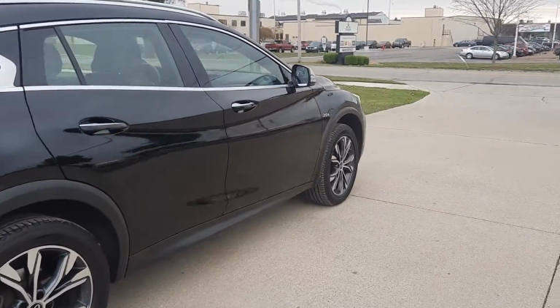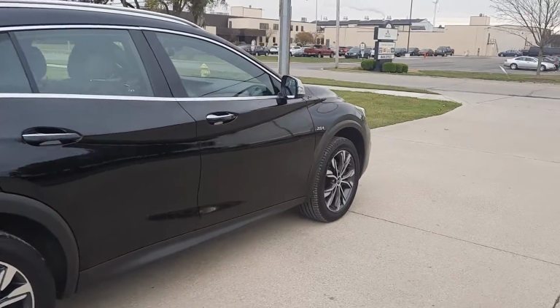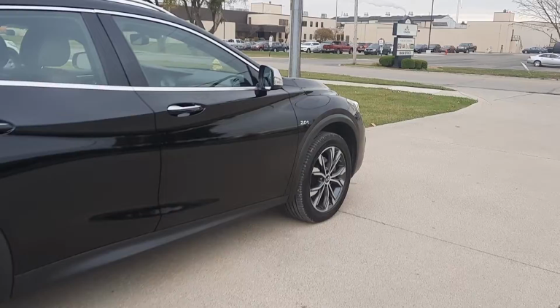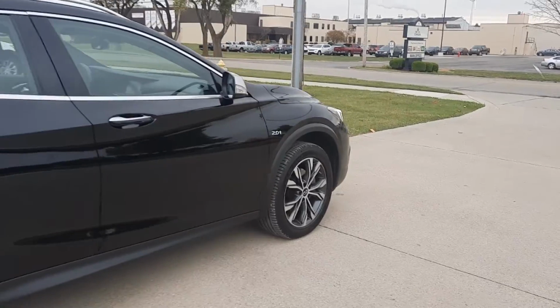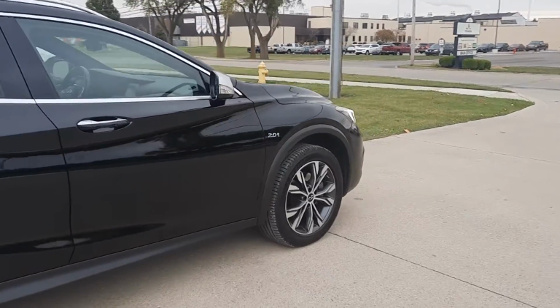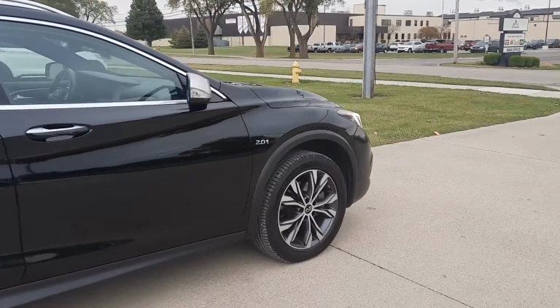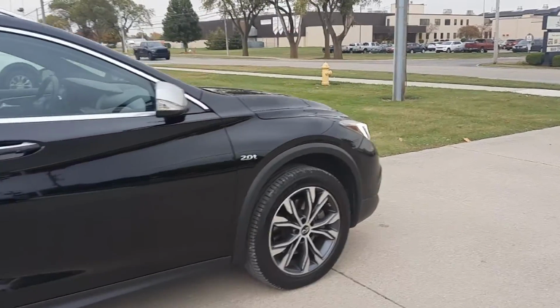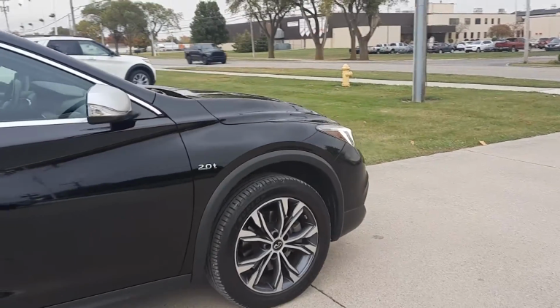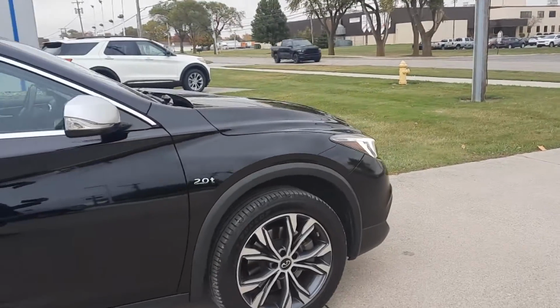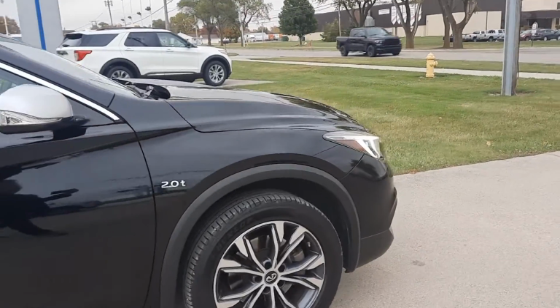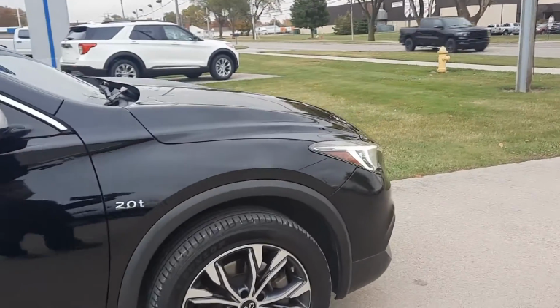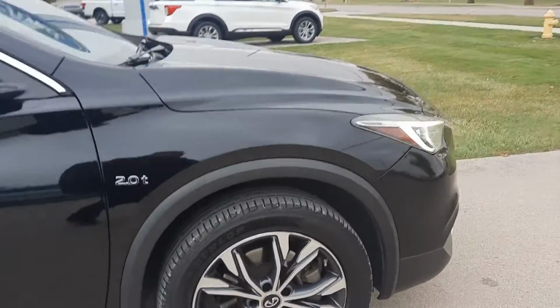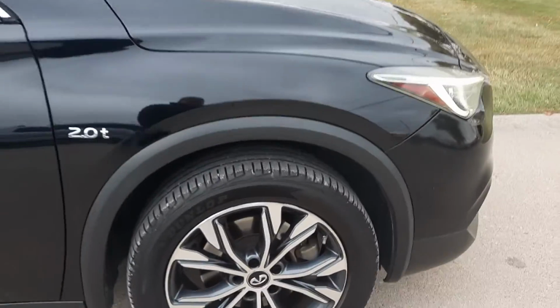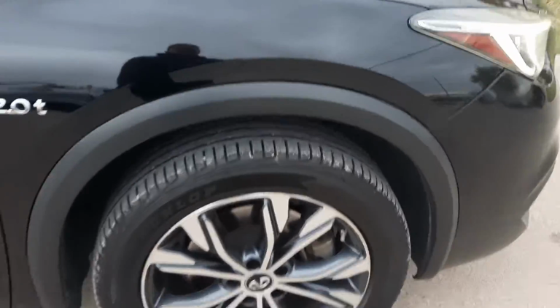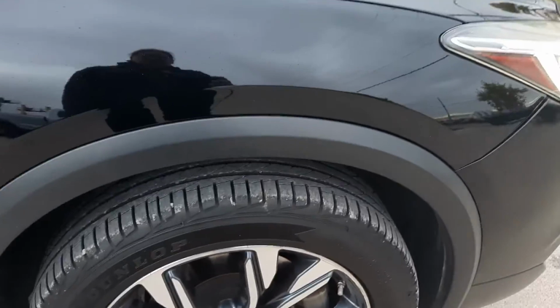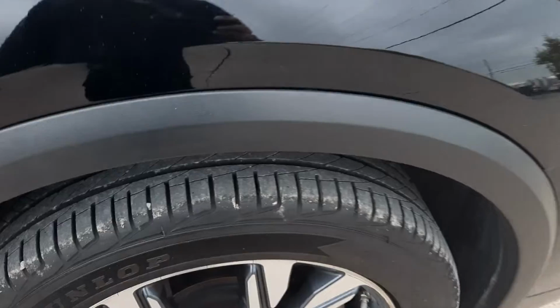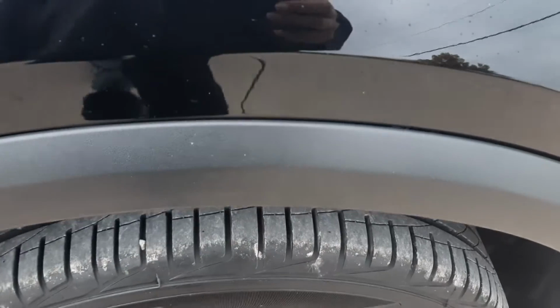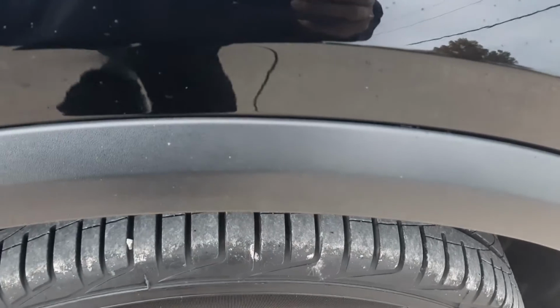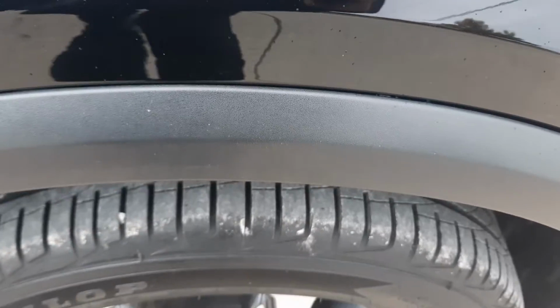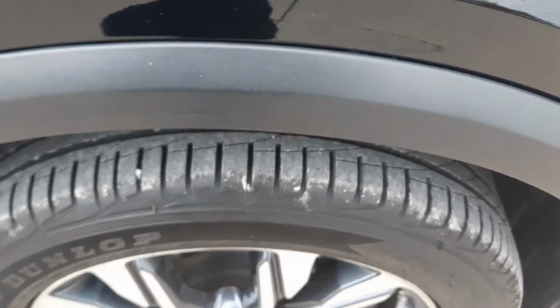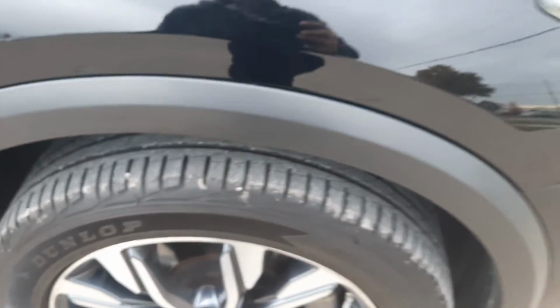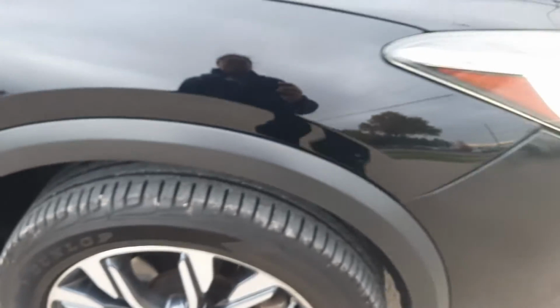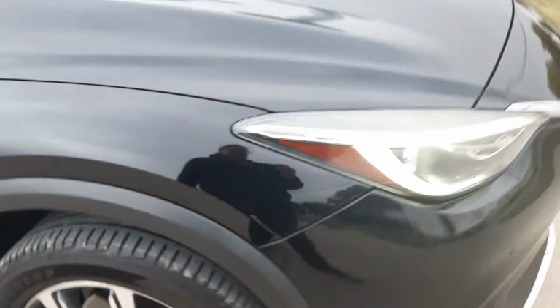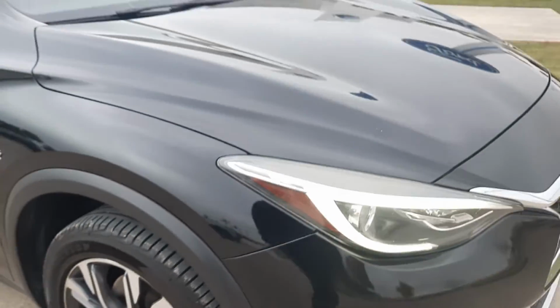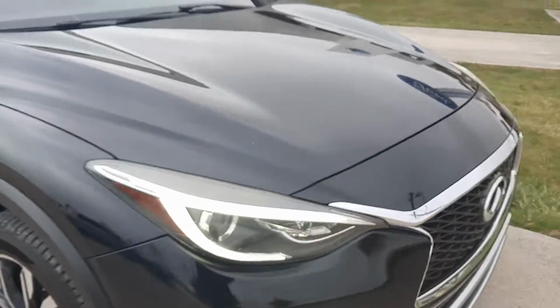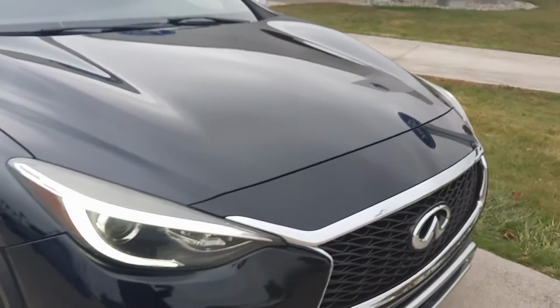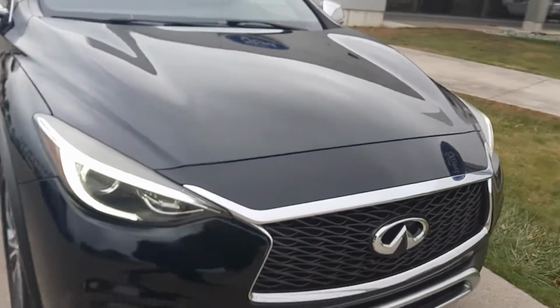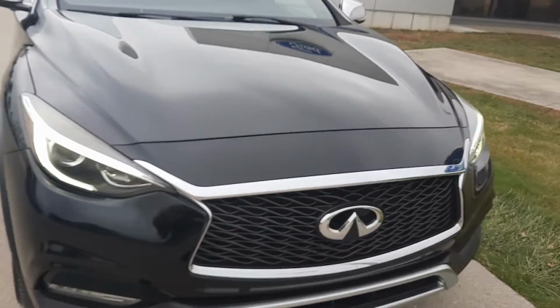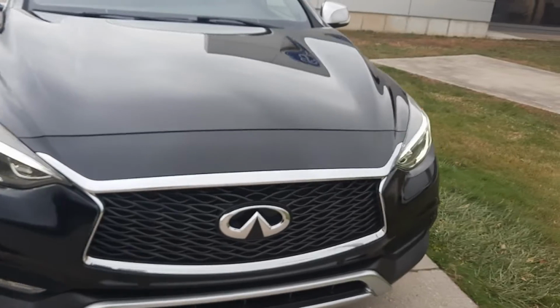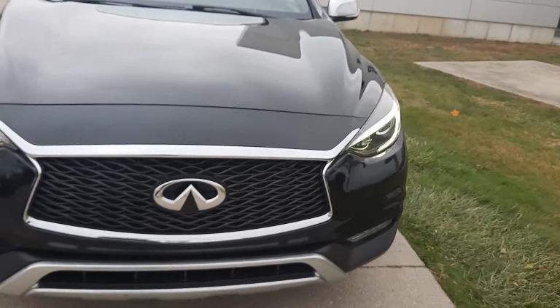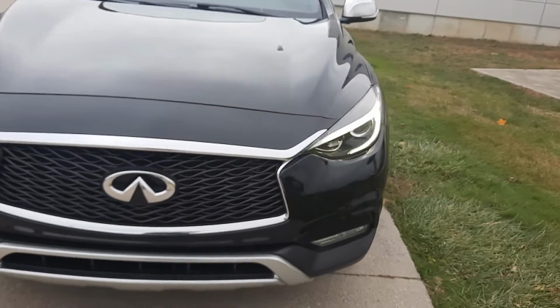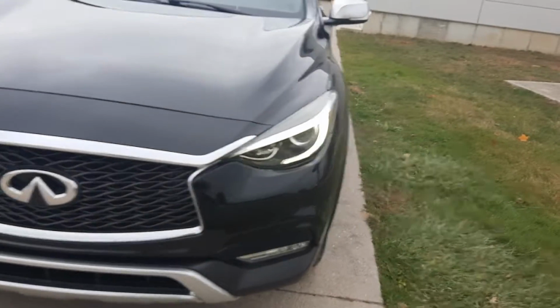The outside is in good shape. Tires look good all the way around. We'll go check out the inside.